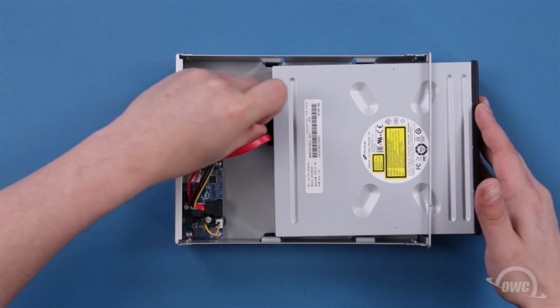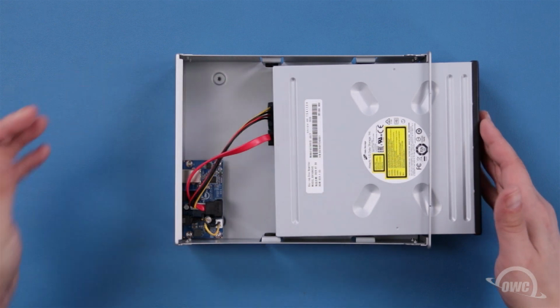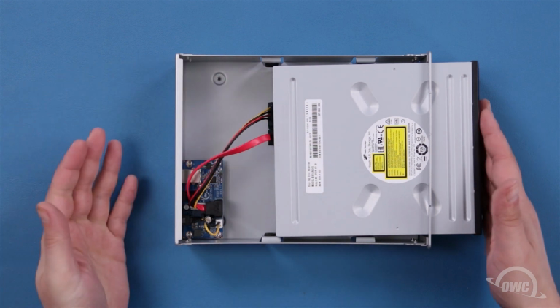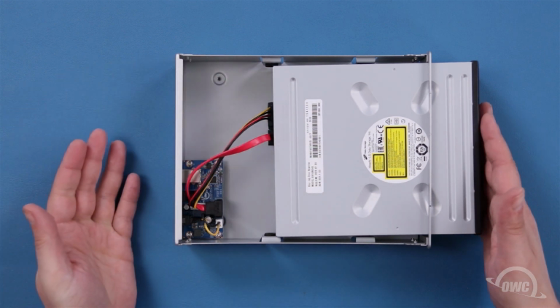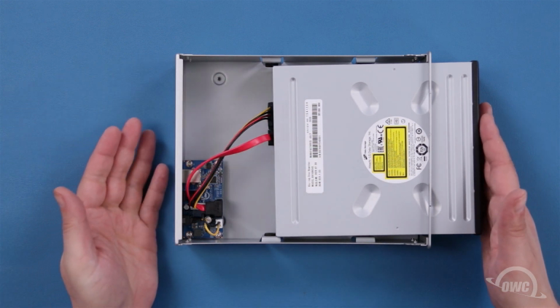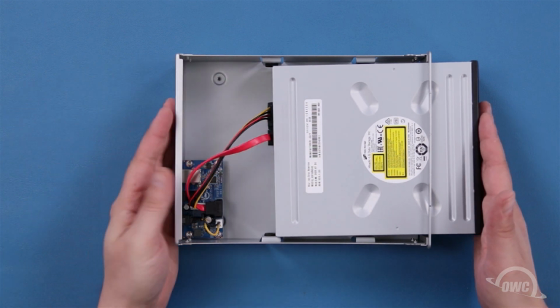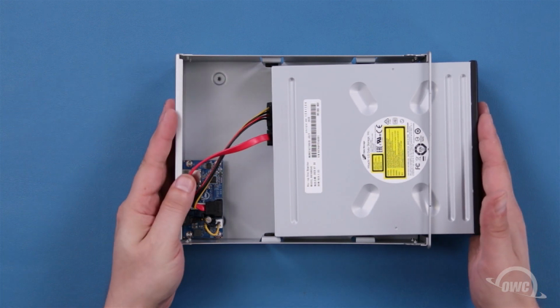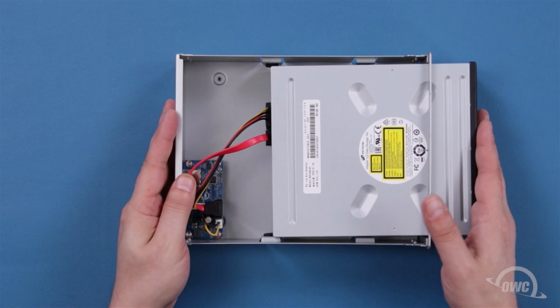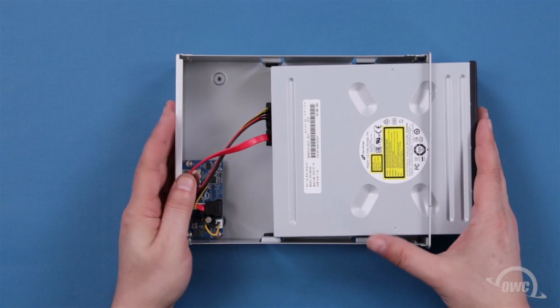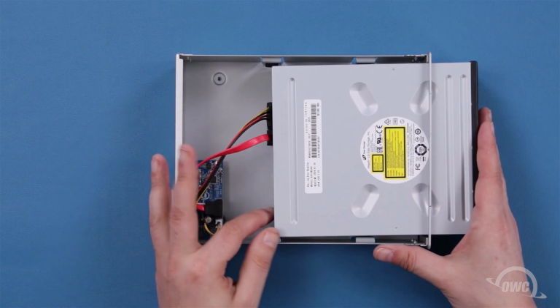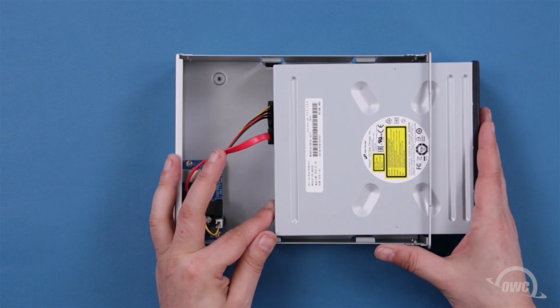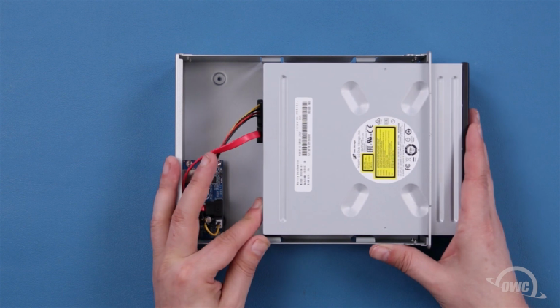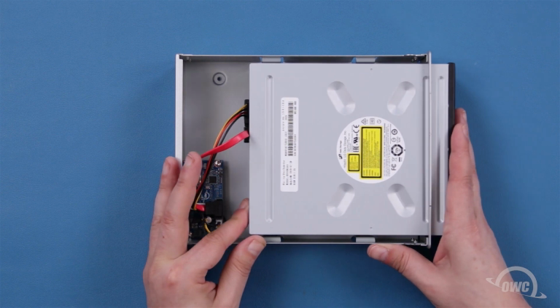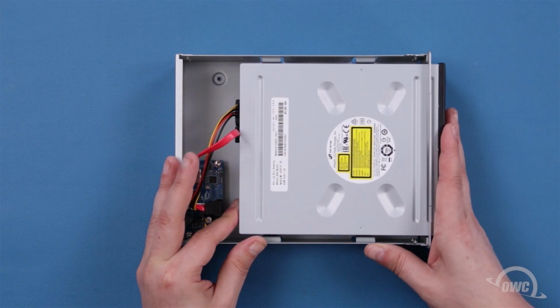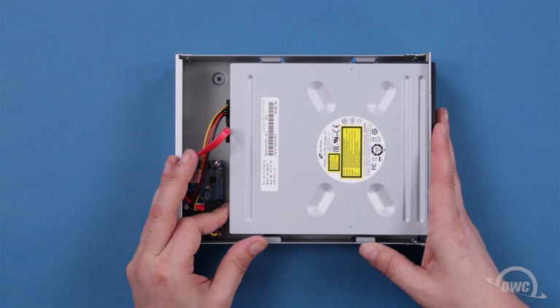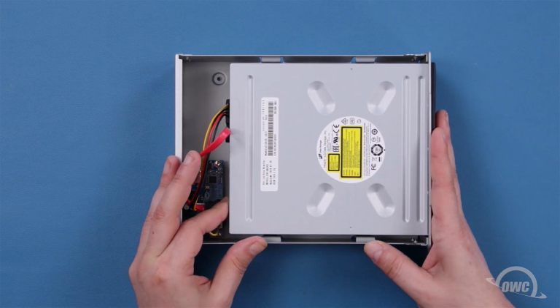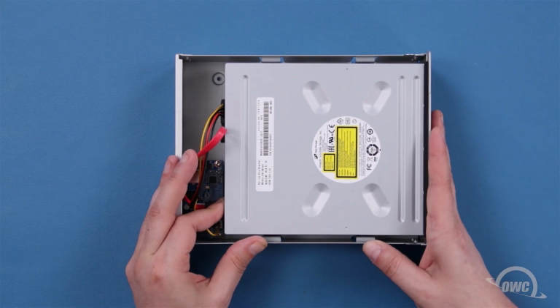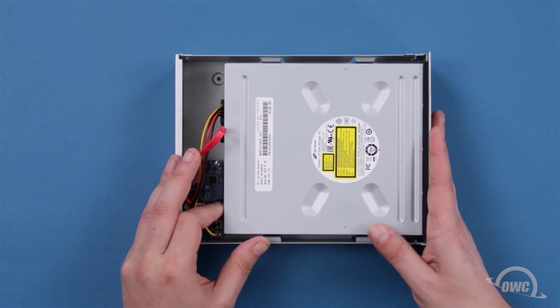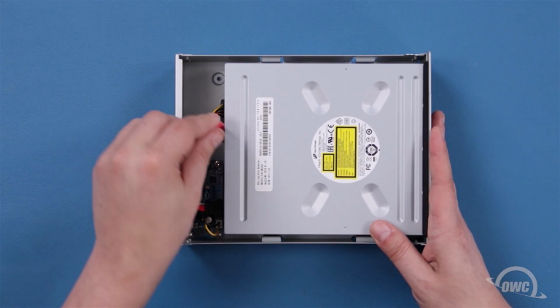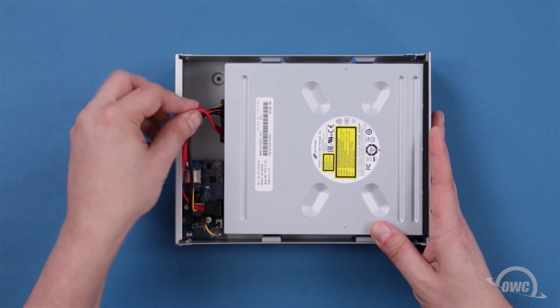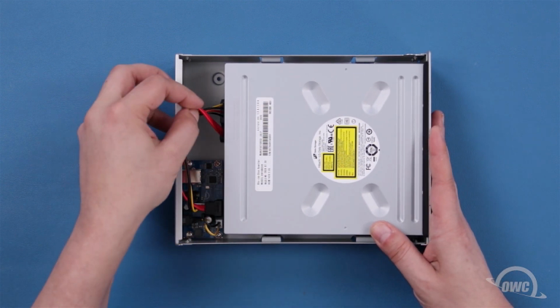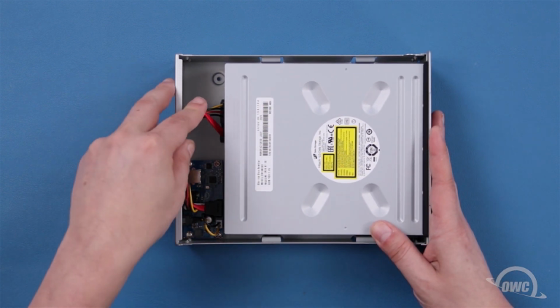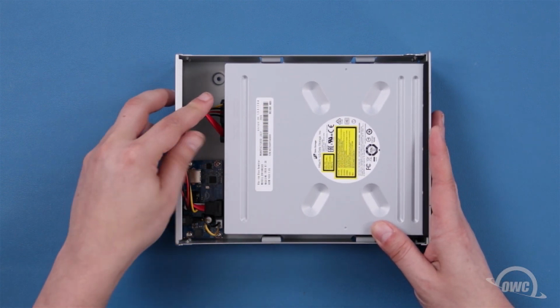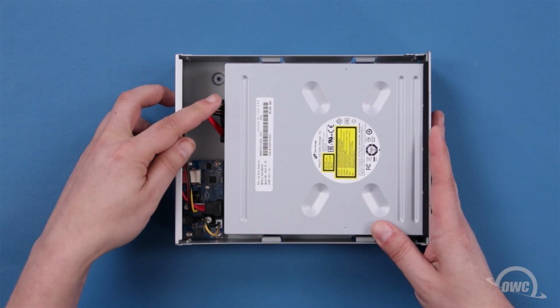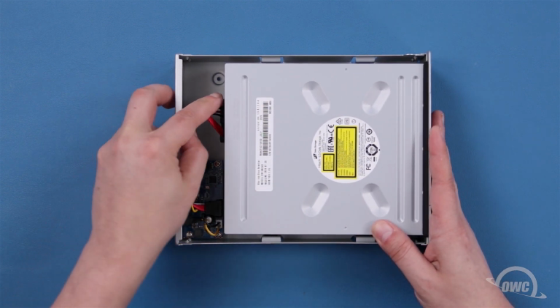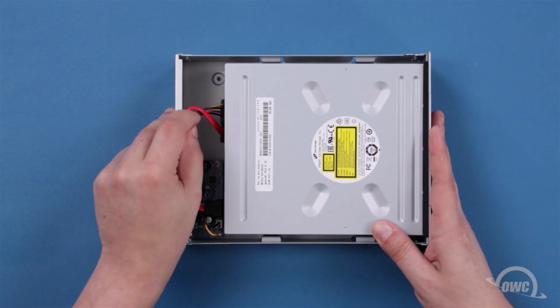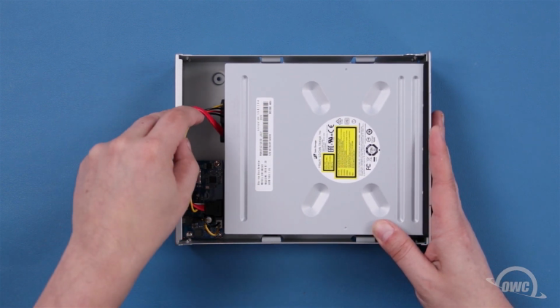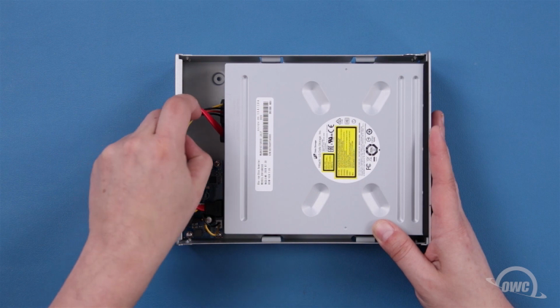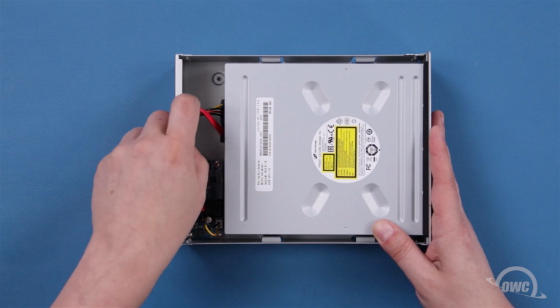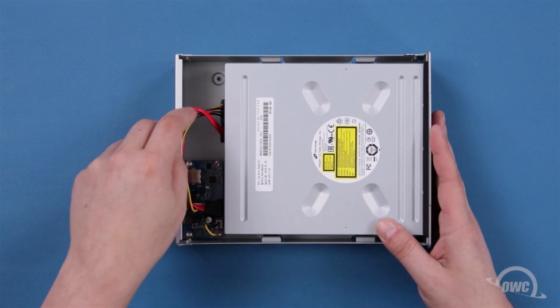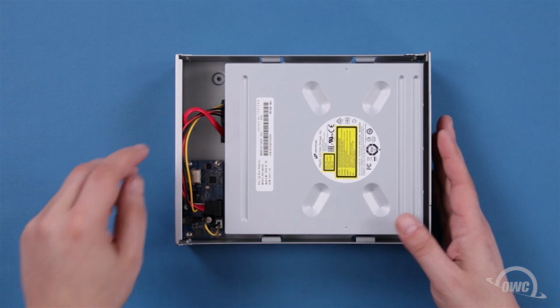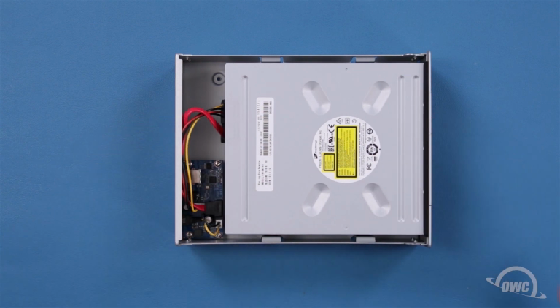Once both connectors are attached, slide the drive all the way into the chassis until the holes on the sides line up, making sure that the cables you just attached stay contained in the back half of the chassis.